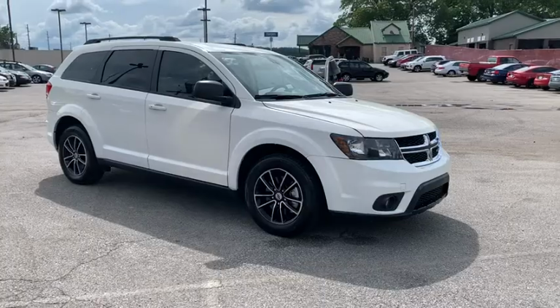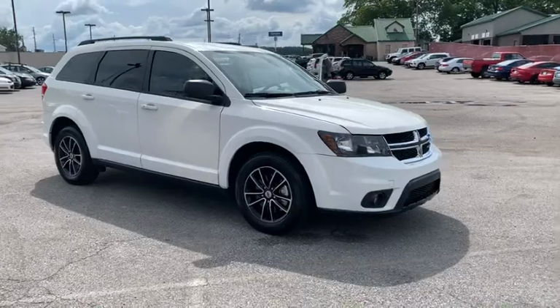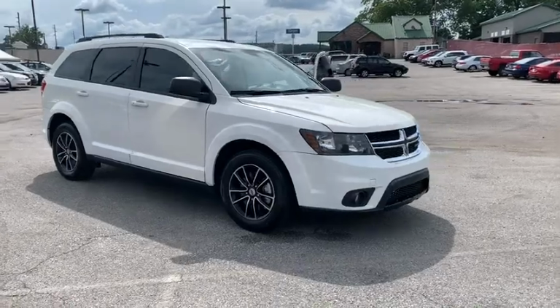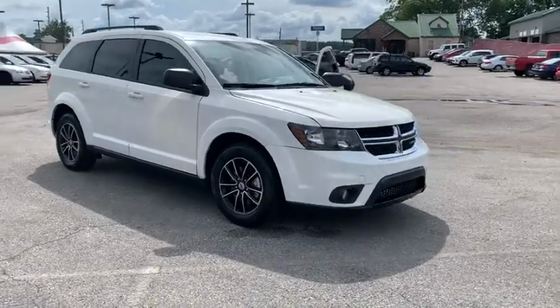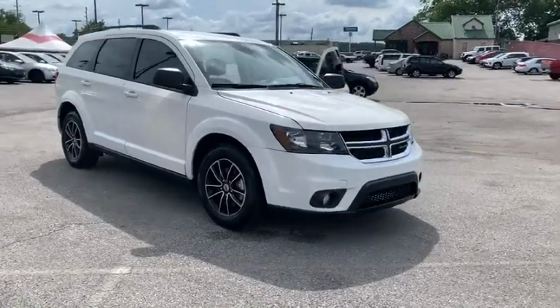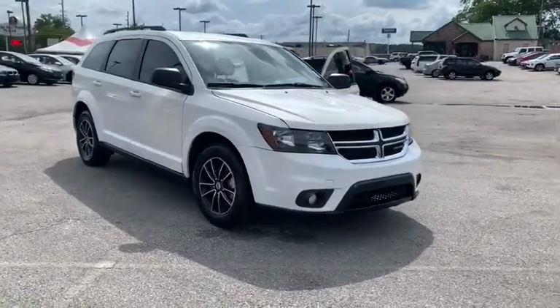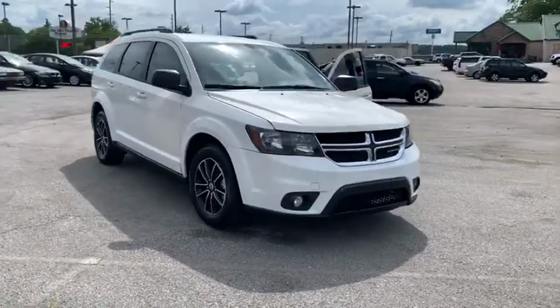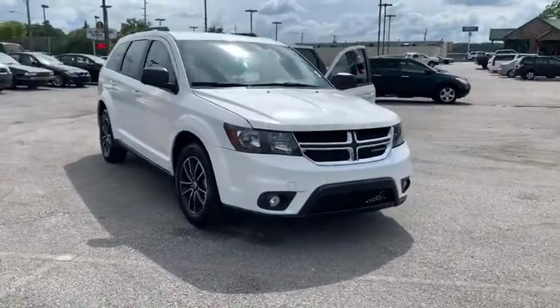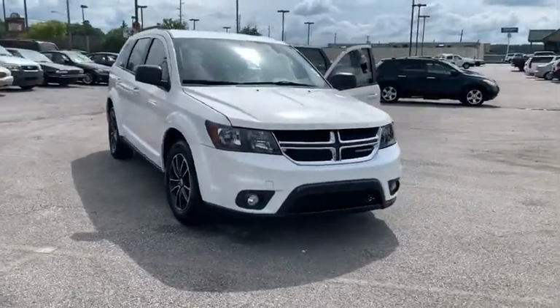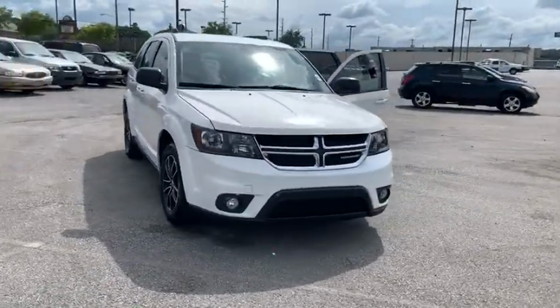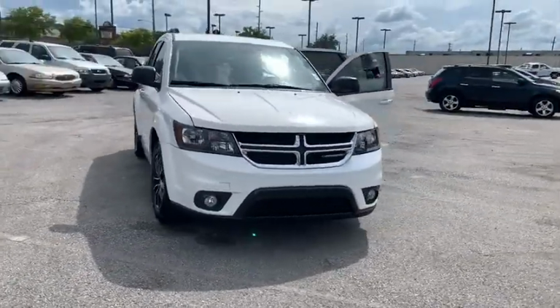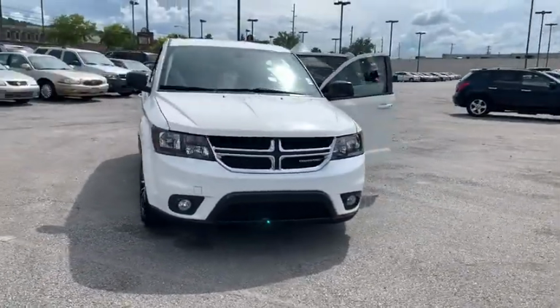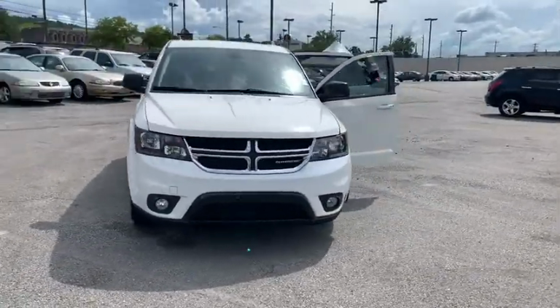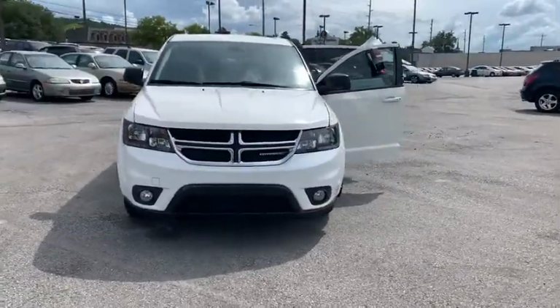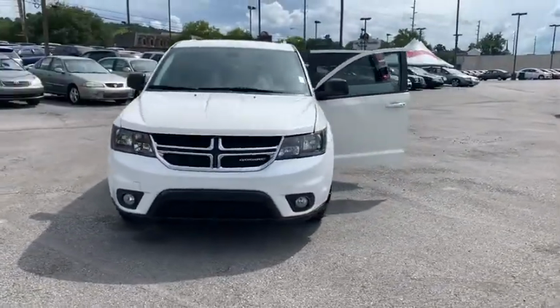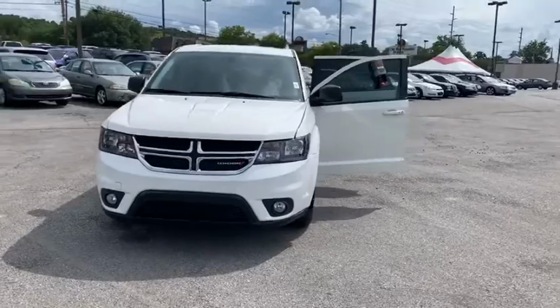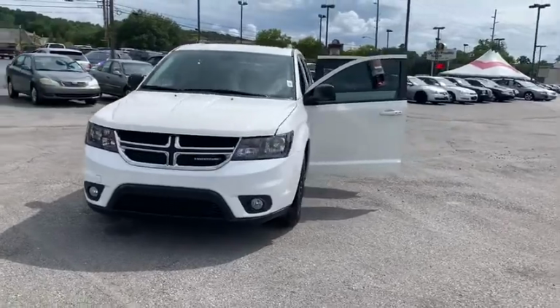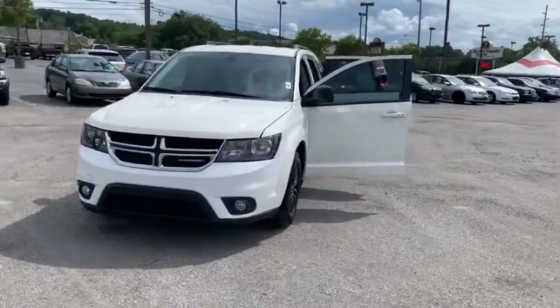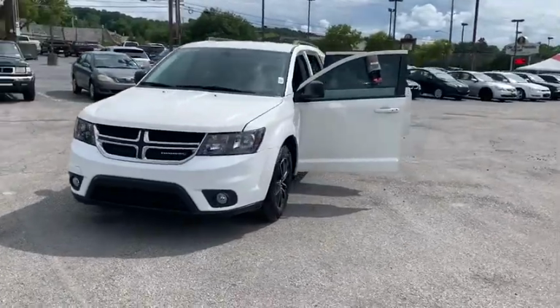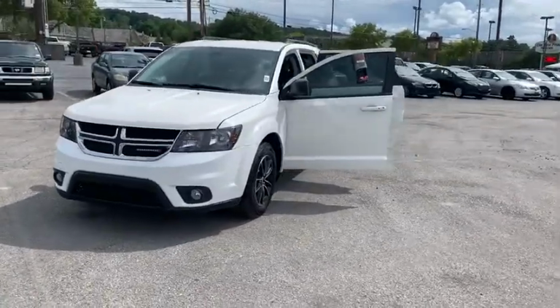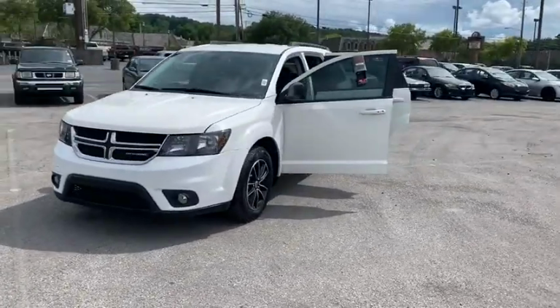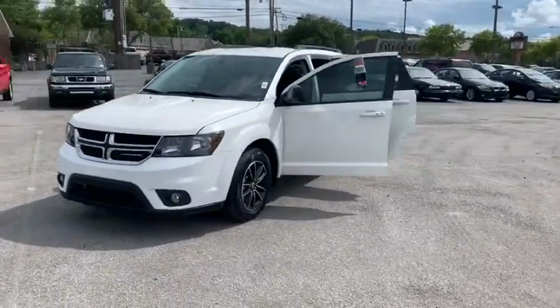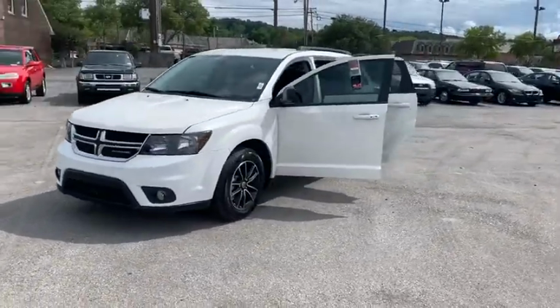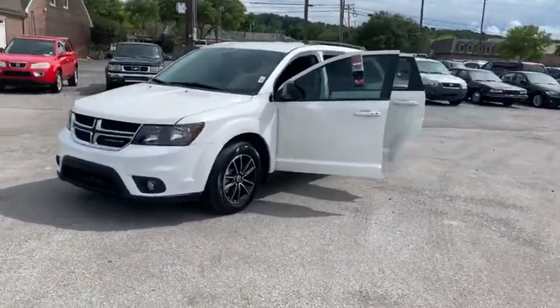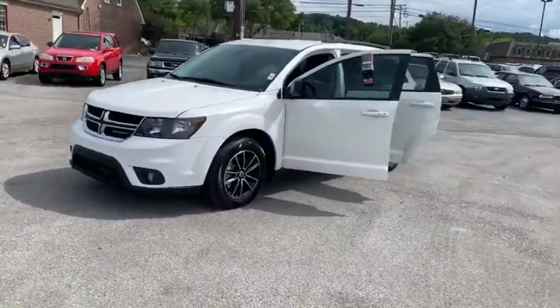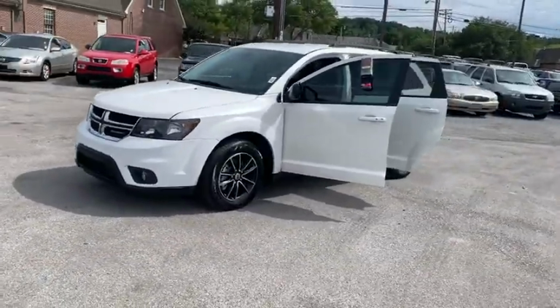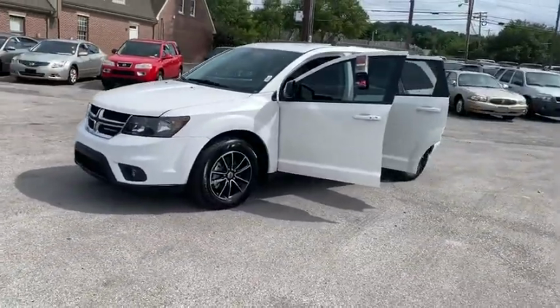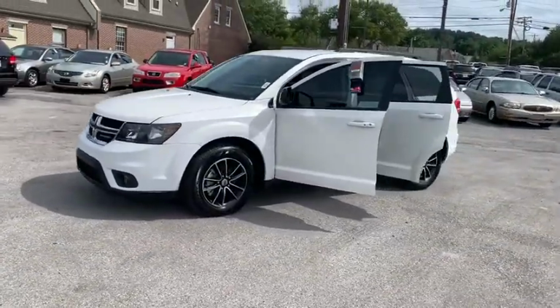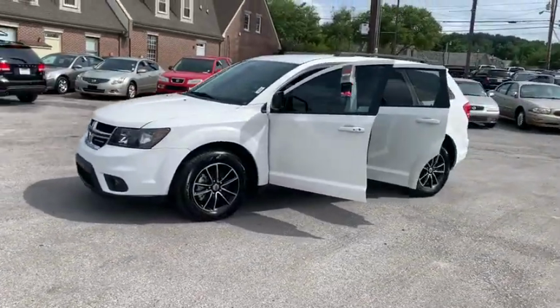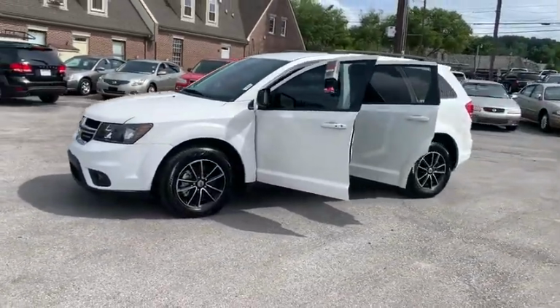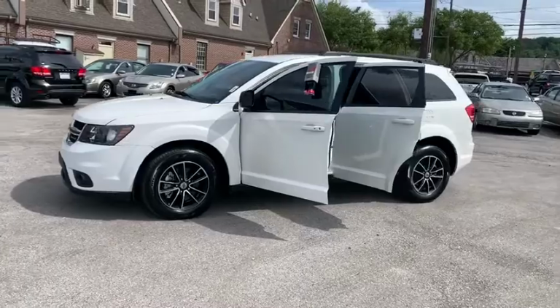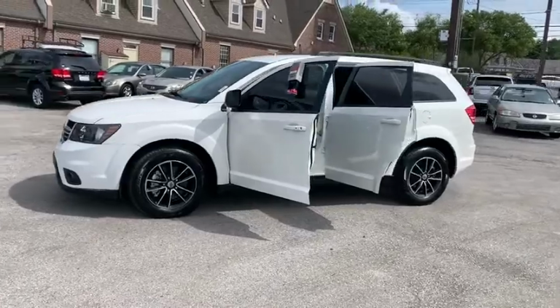Stop by and take a look at the 2018 Dodge Journey. Dodge Journey combines the practicality of an SUV with the comfort of a car, all while boasting a style all its own.